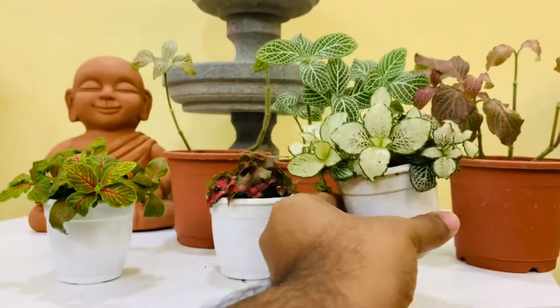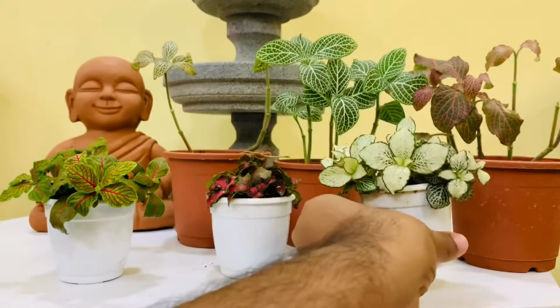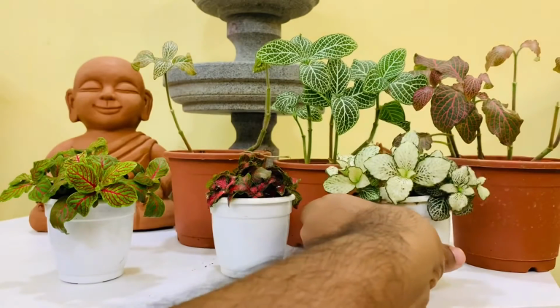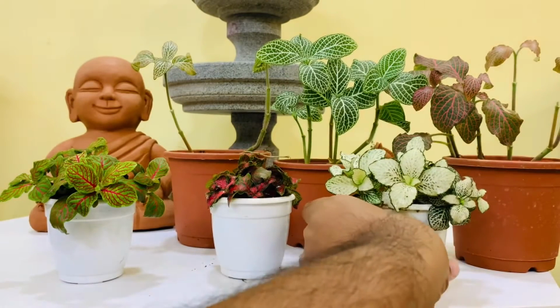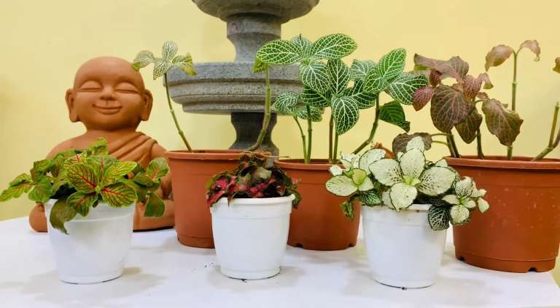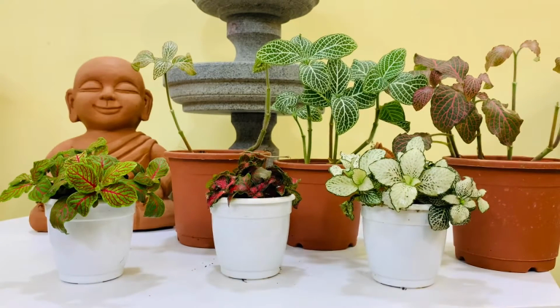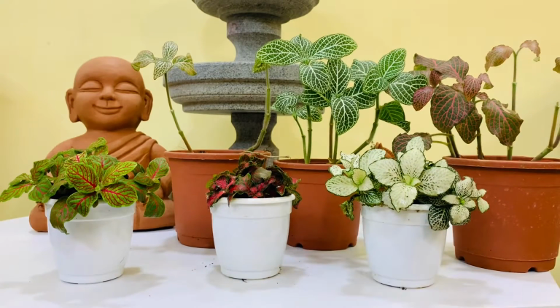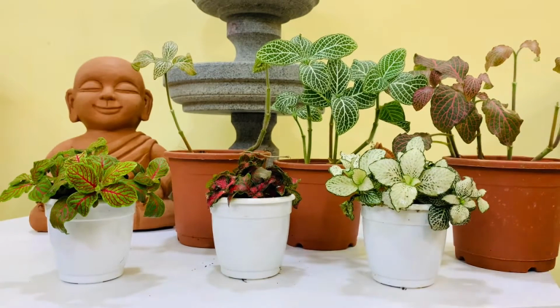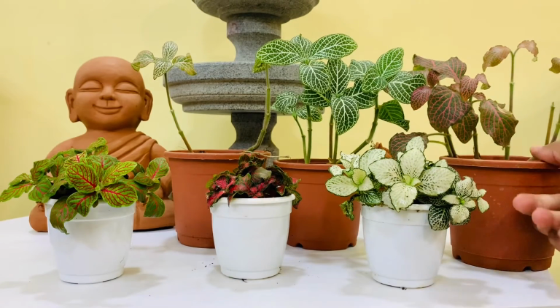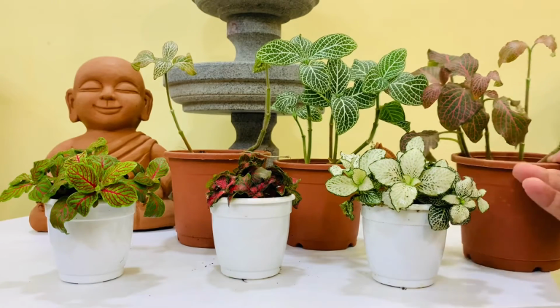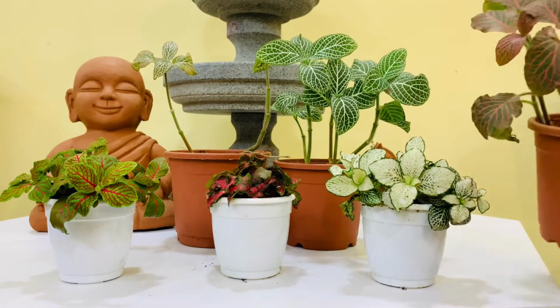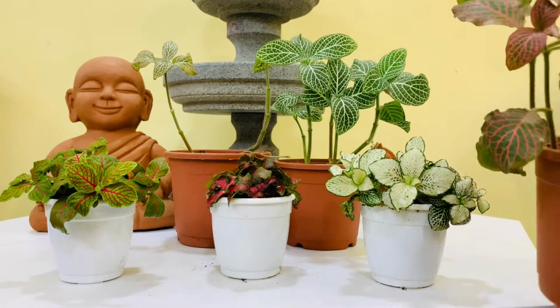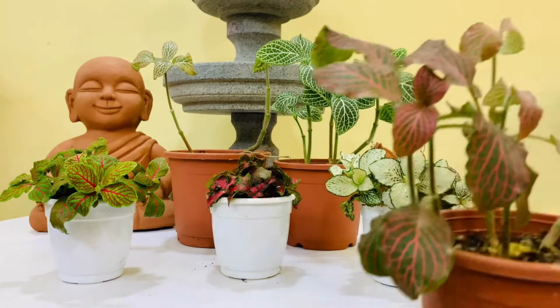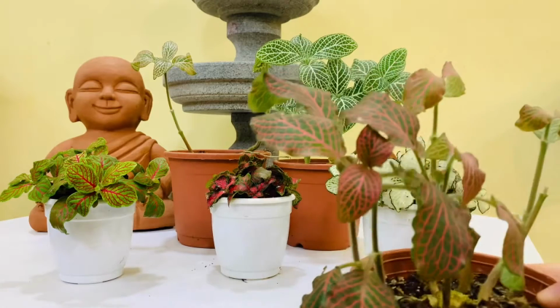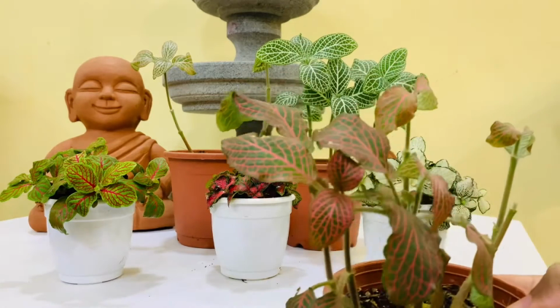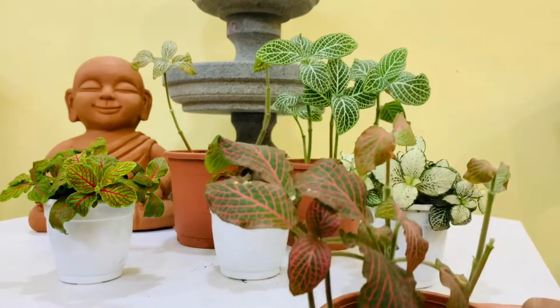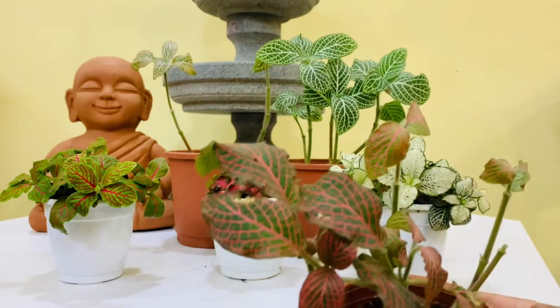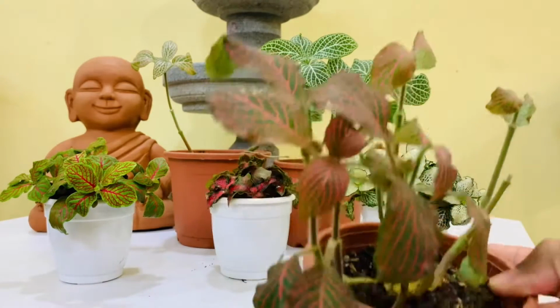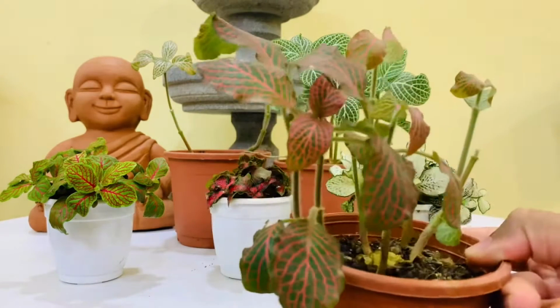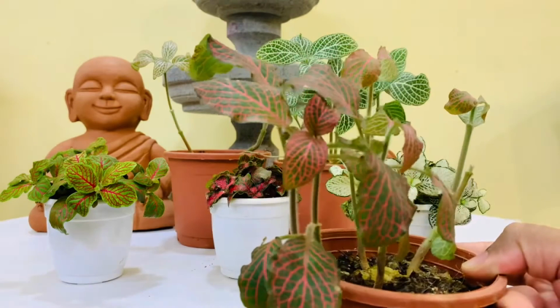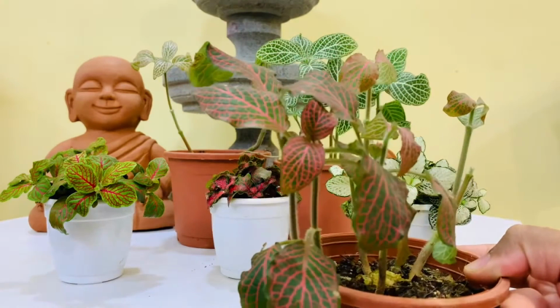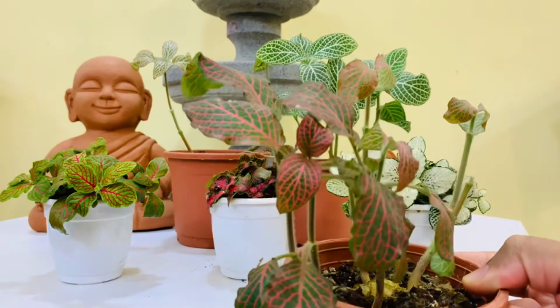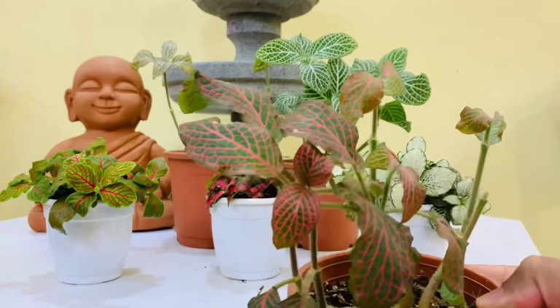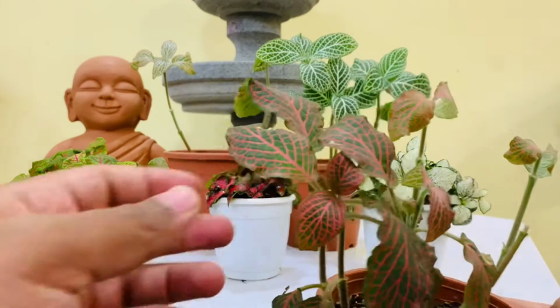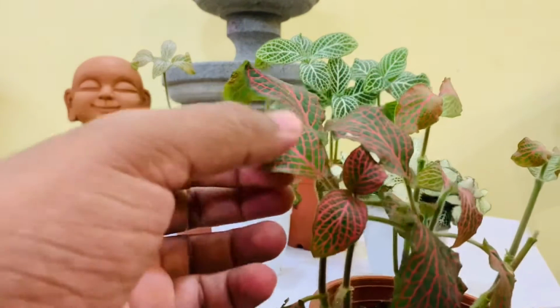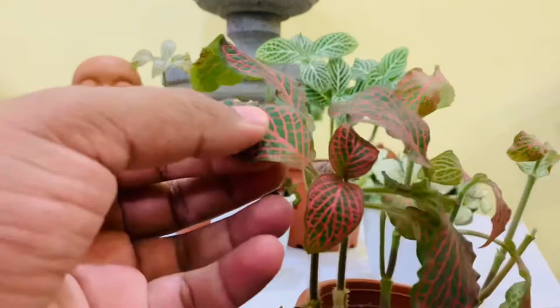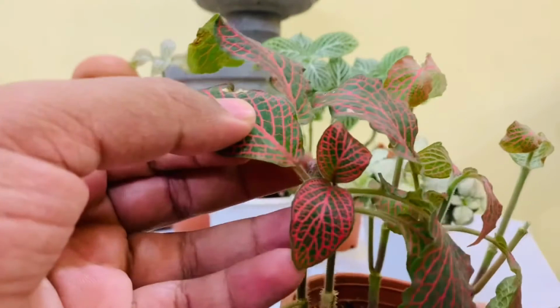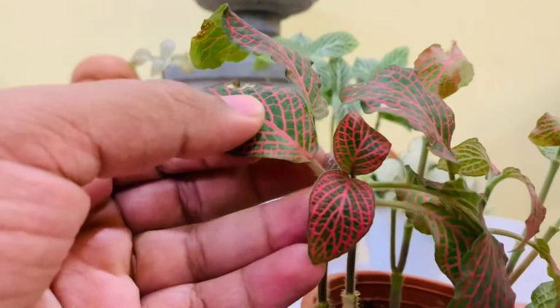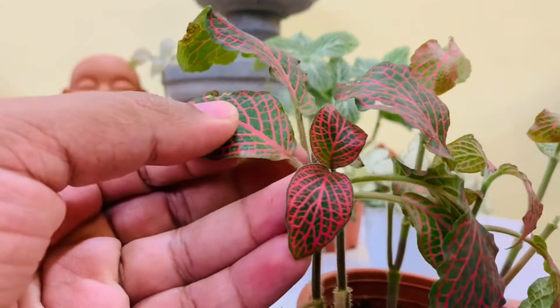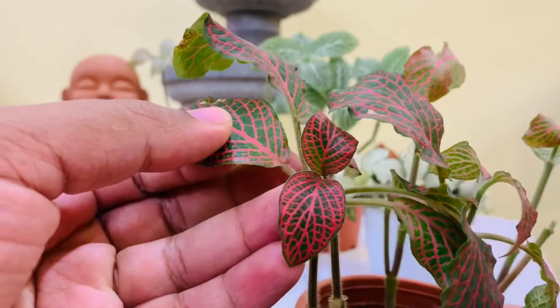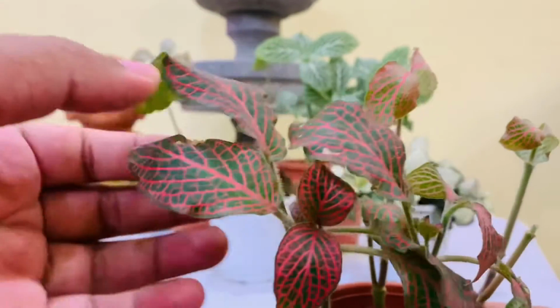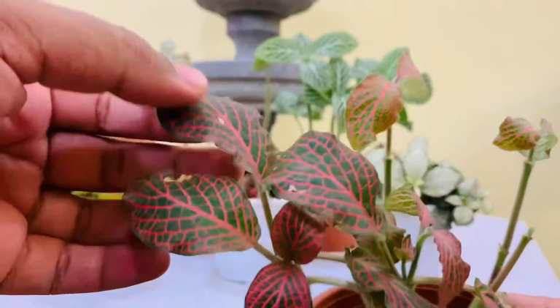Coming to the type of soil, they would need a peat-based potting mix which can retain humidity, and it should also be well-draining so that they don't get root rot.